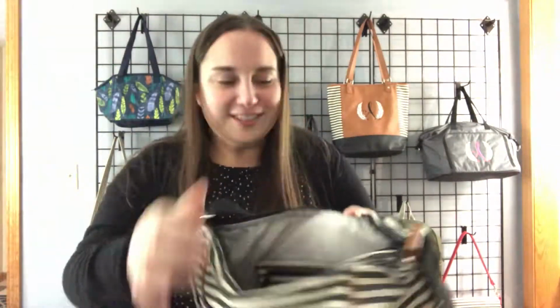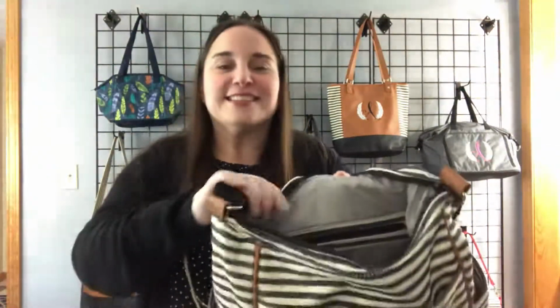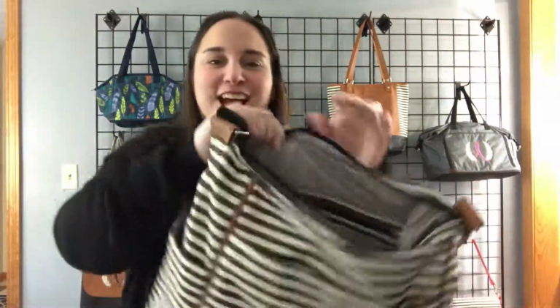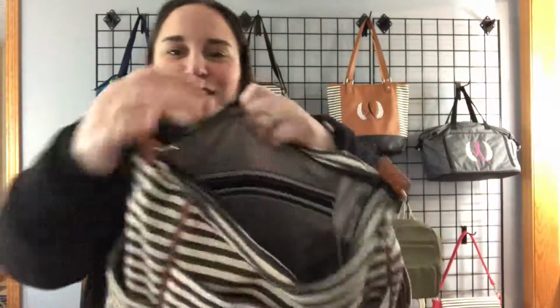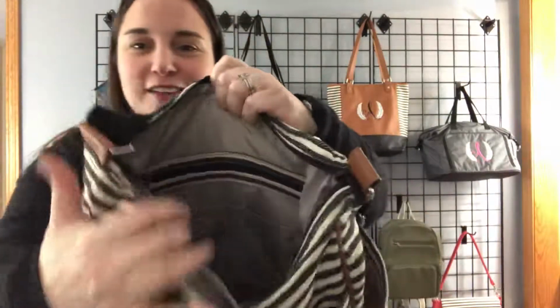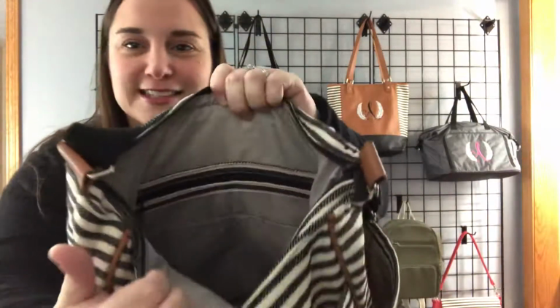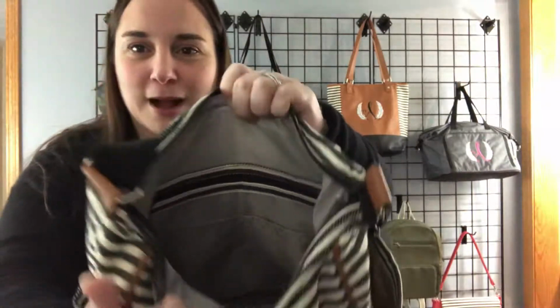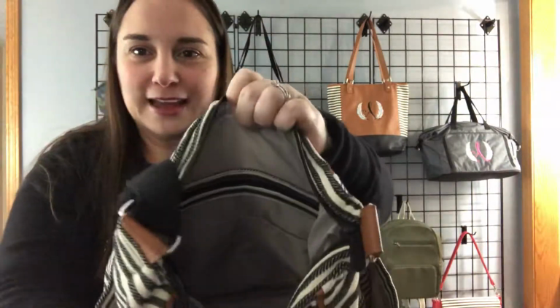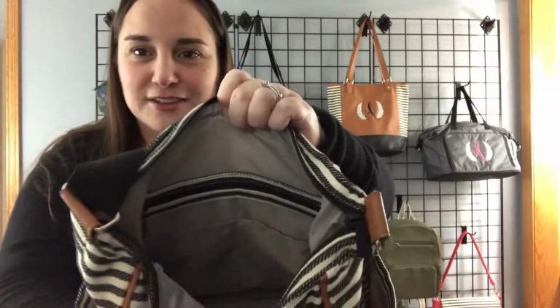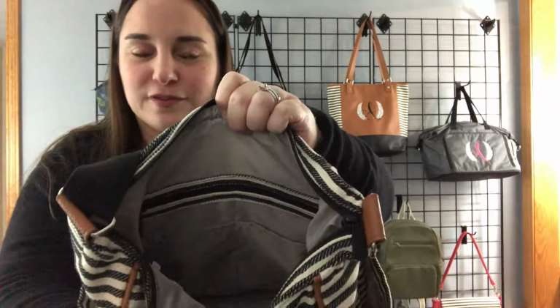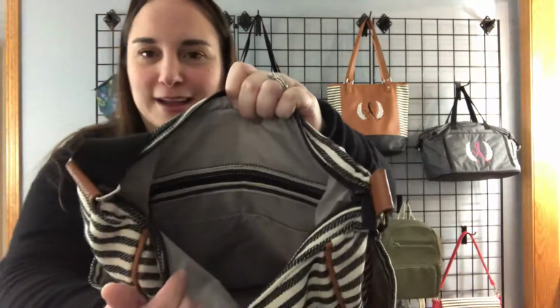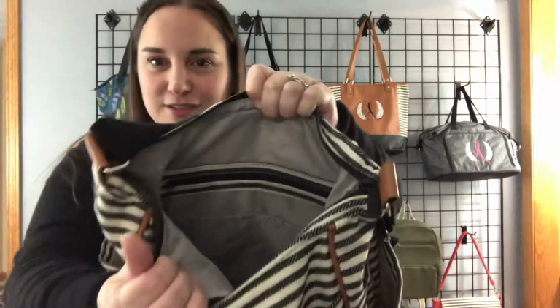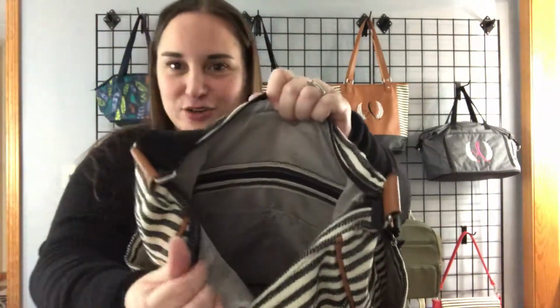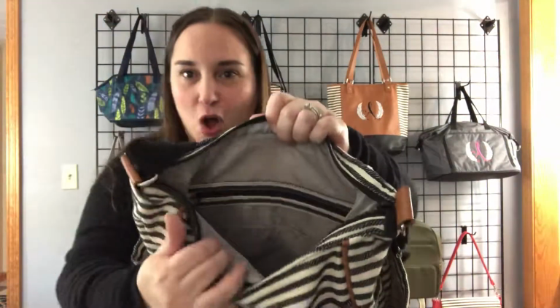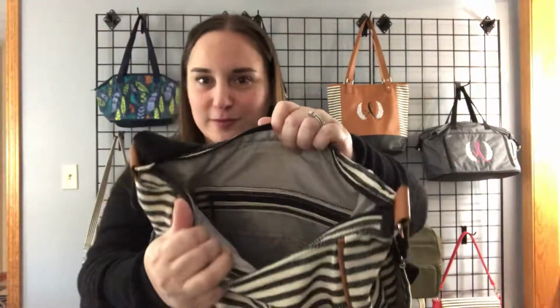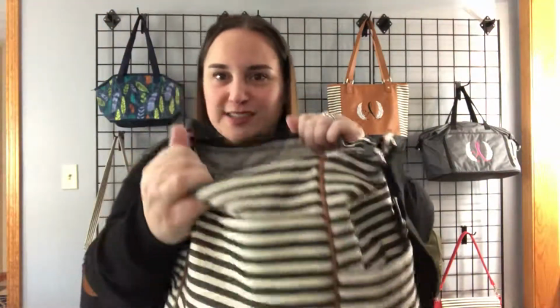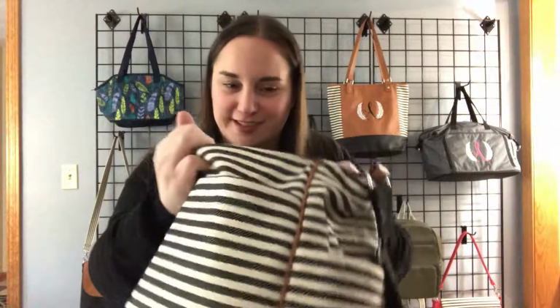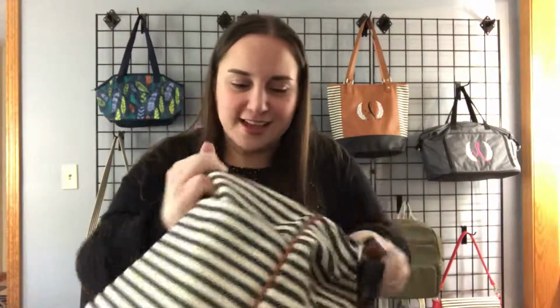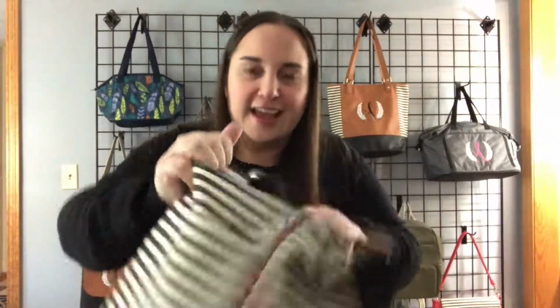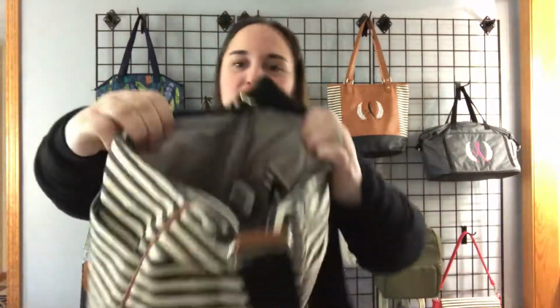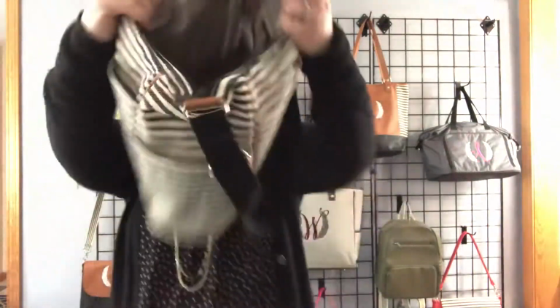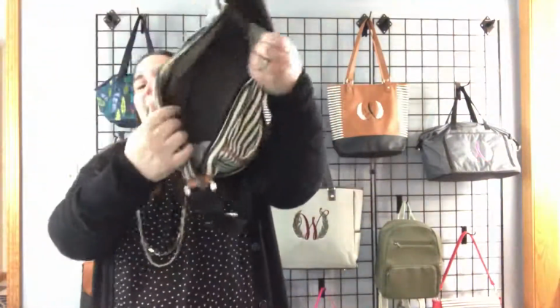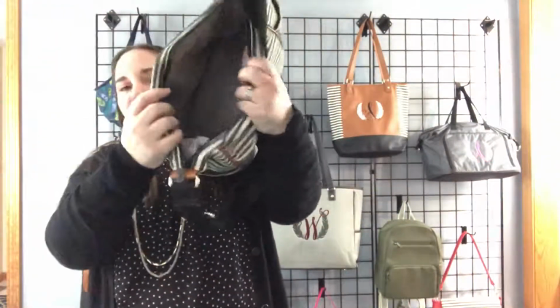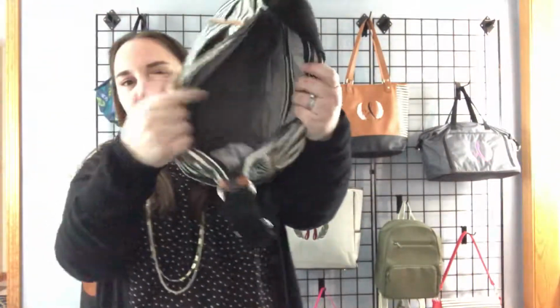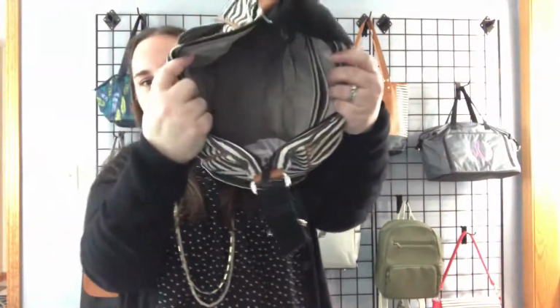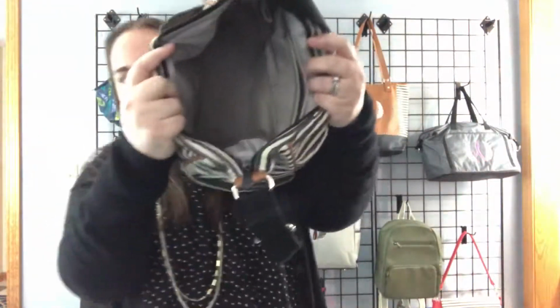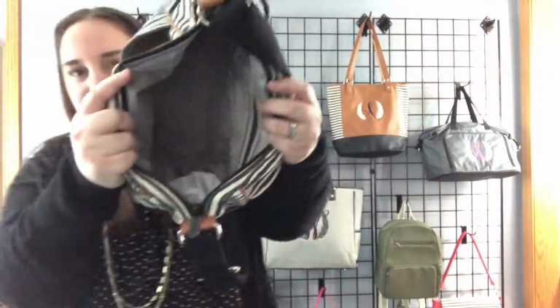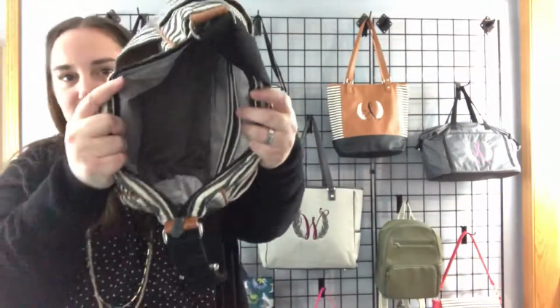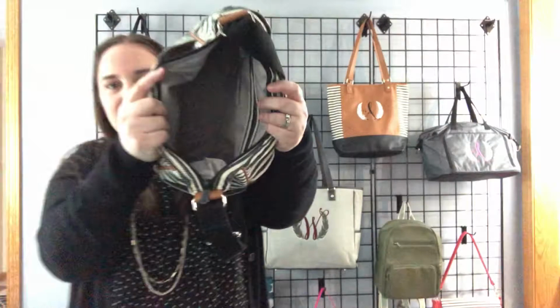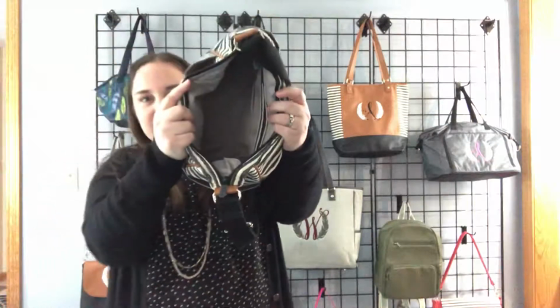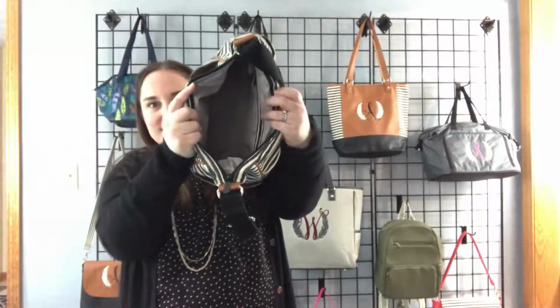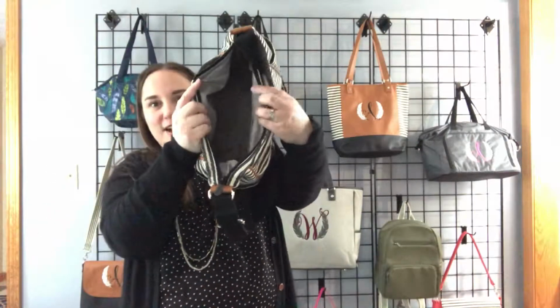Inside, we've got a zipper pocket and two flat pockets that are standard in all of our totes and purses, and we also have a wide open space in there. This fits a ton.